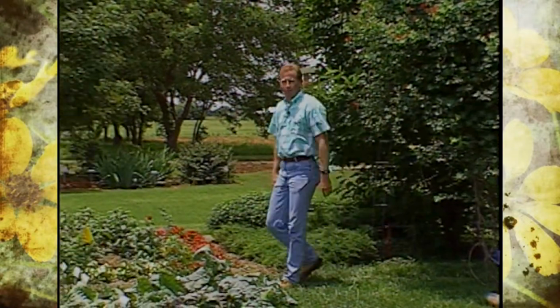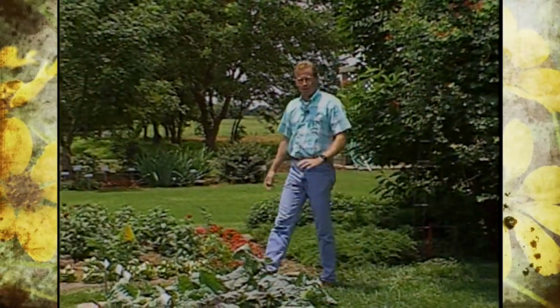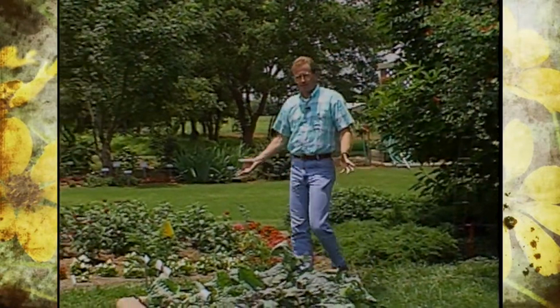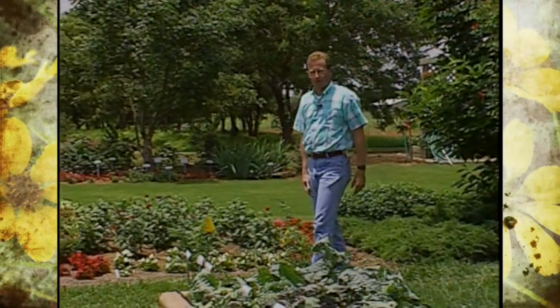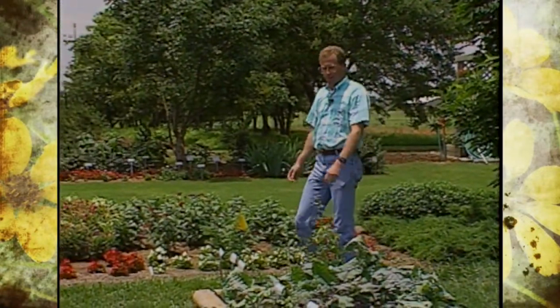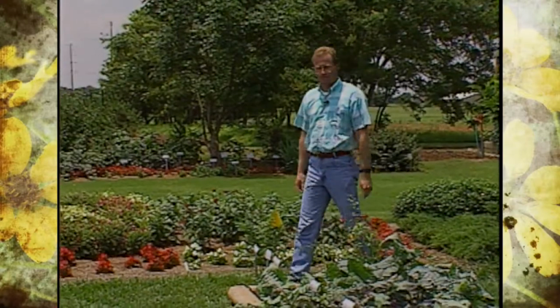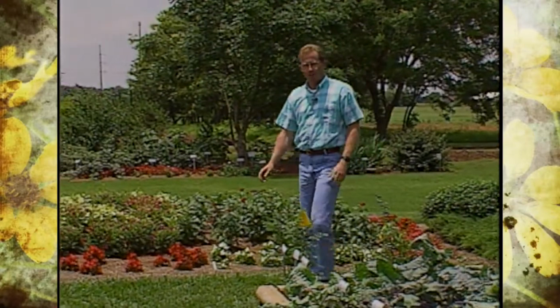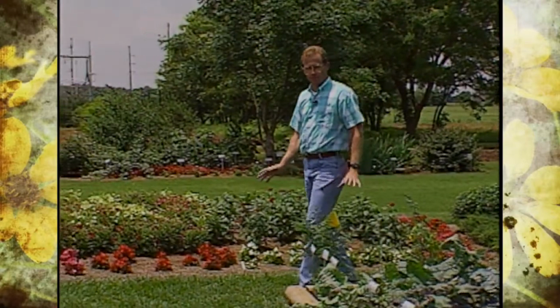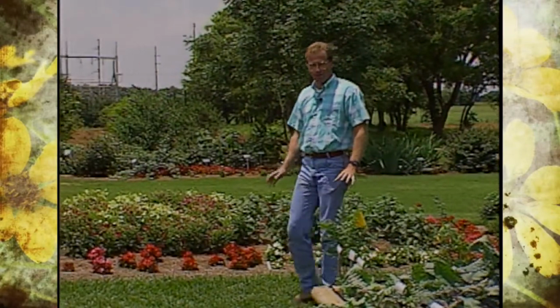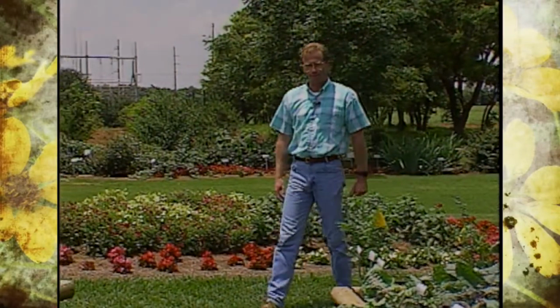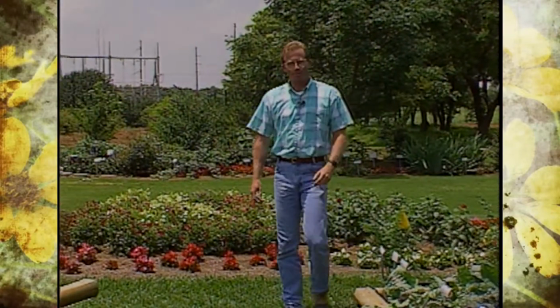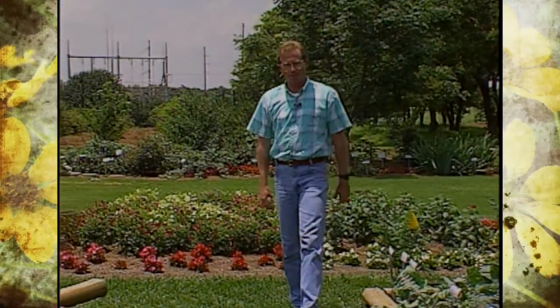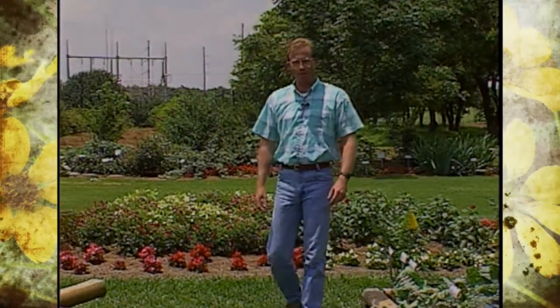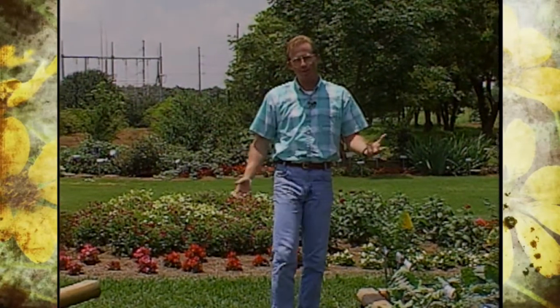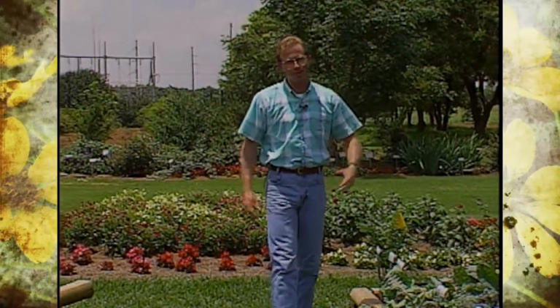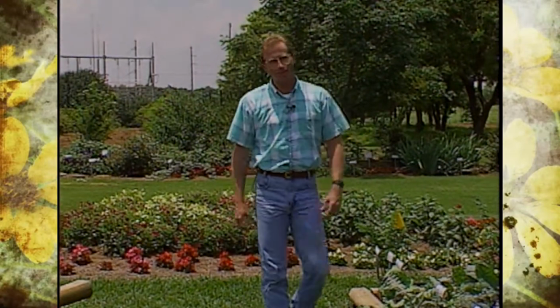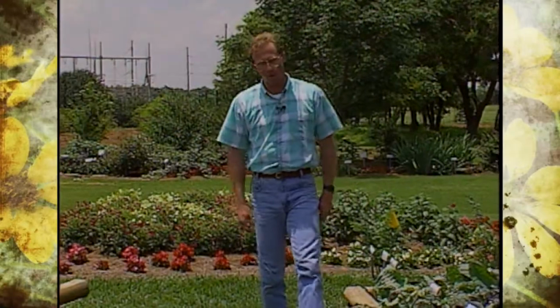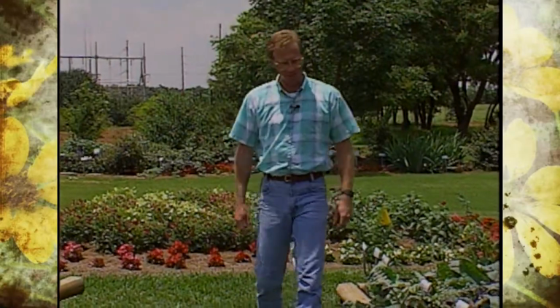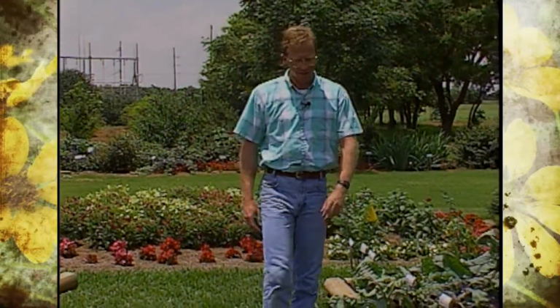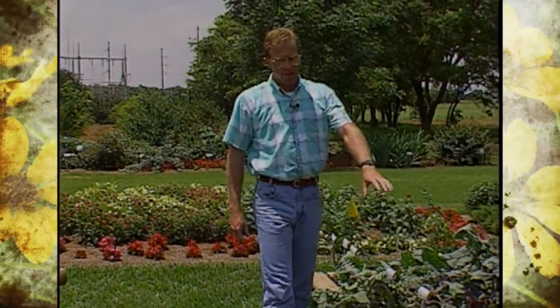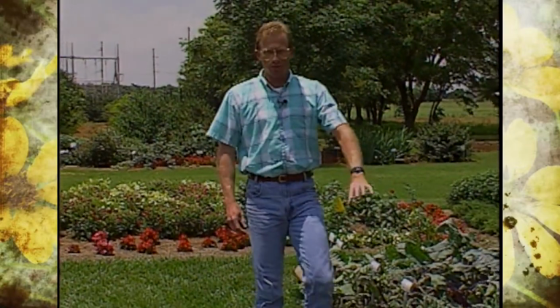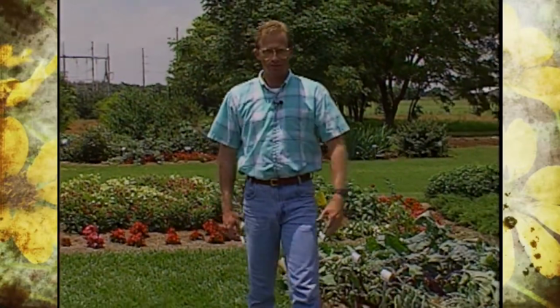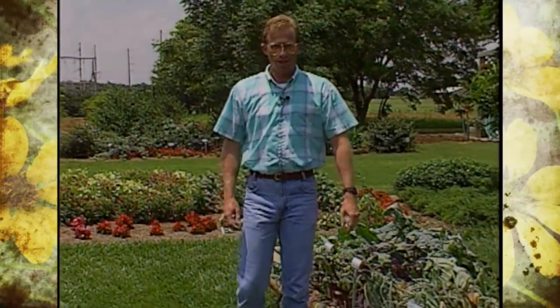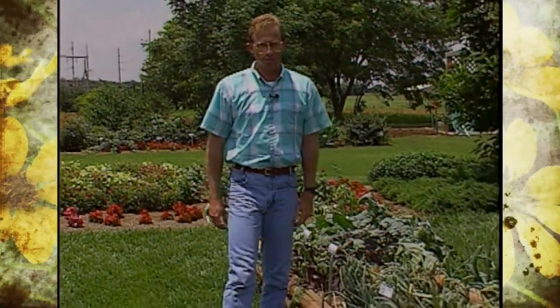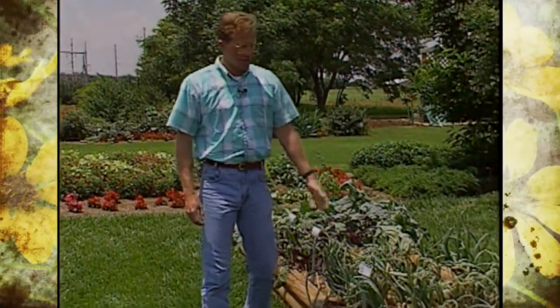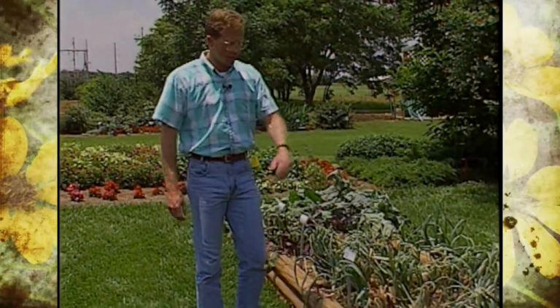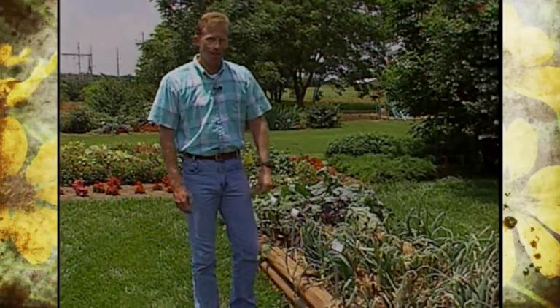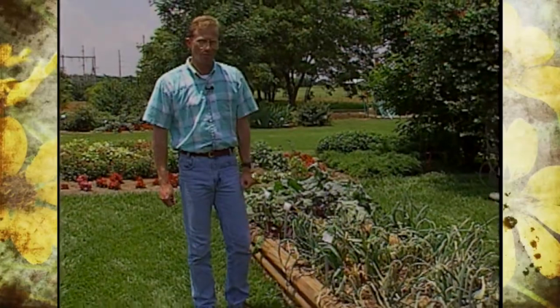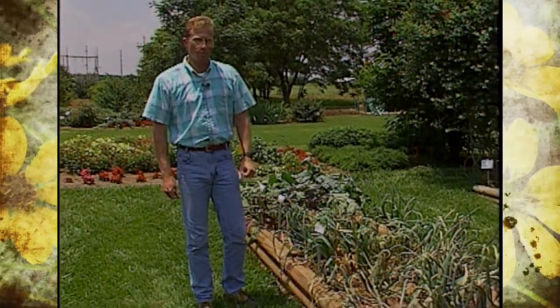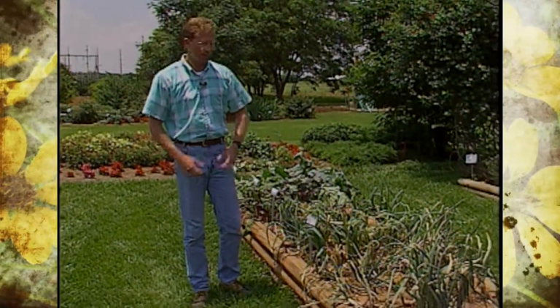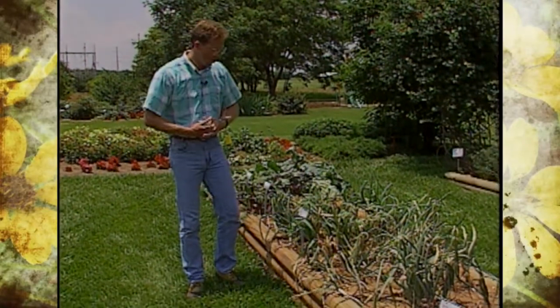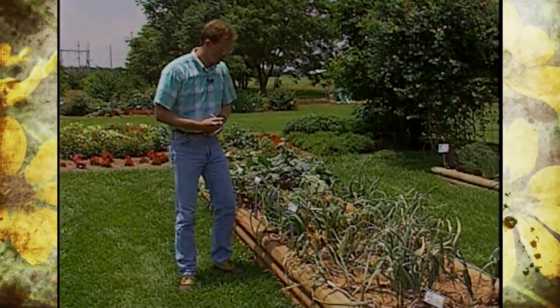Well the weather has finally cooperated and it's dried up just long enough for us to tape a show for you. We have gotten weeks of rain it seems like, and with this dry temperature and the sun coming out, our onions are really to the point that we need to be harvesting them.